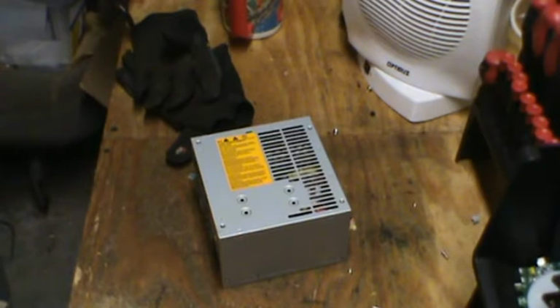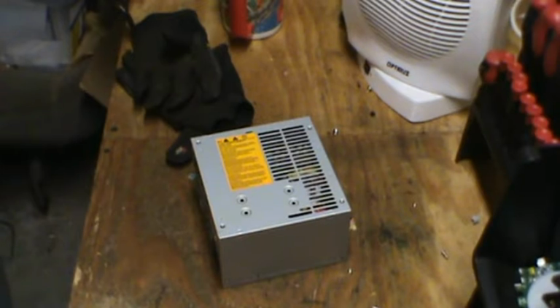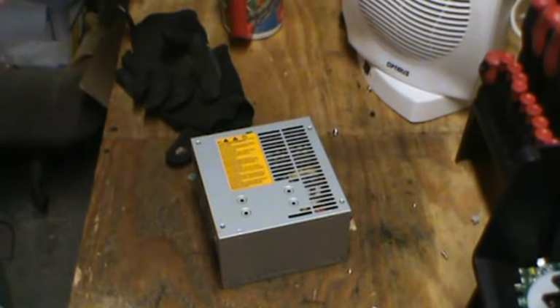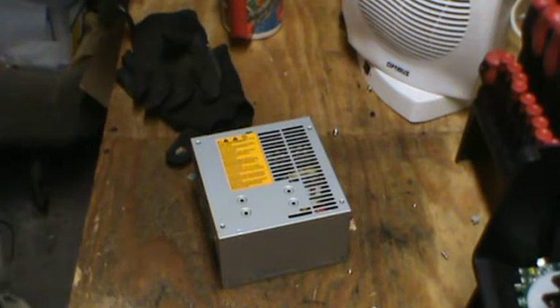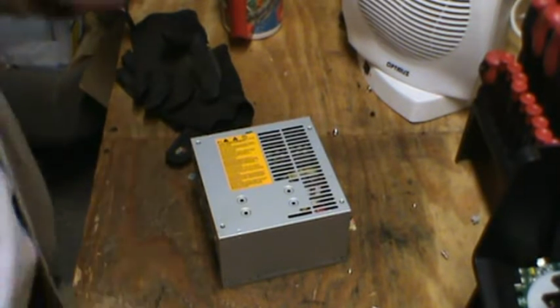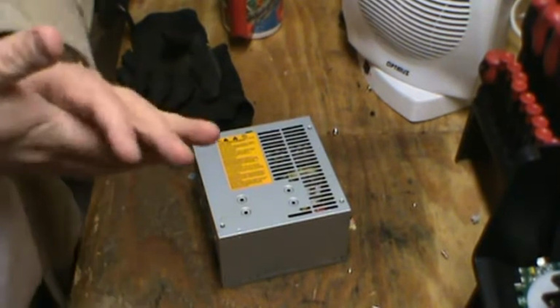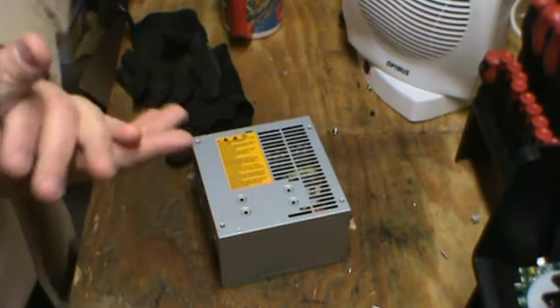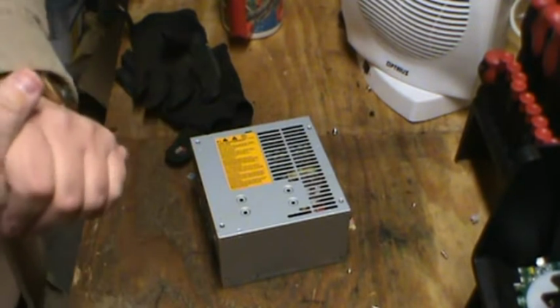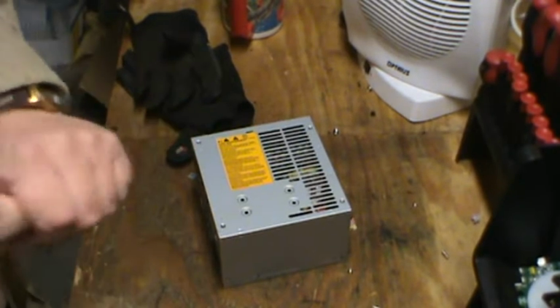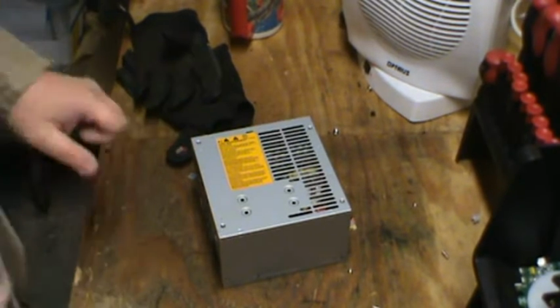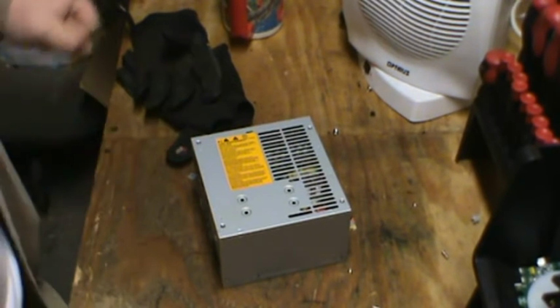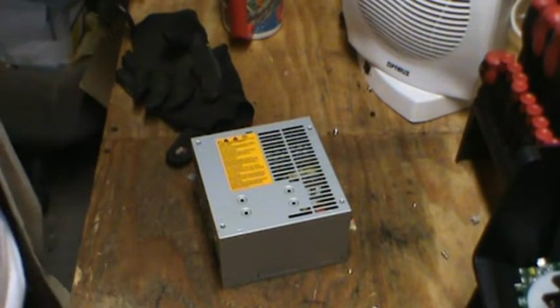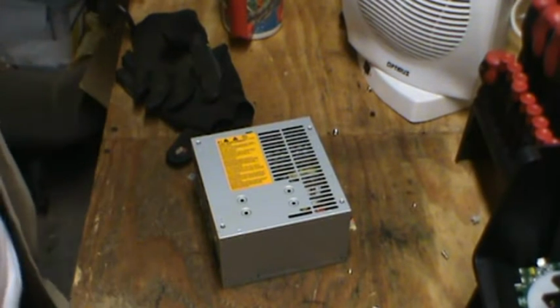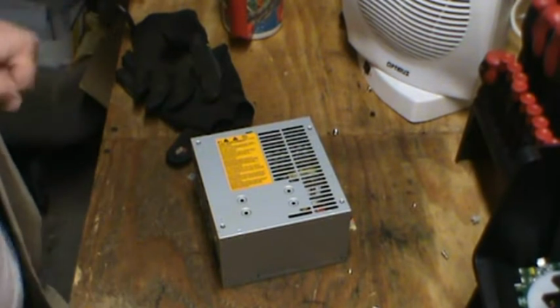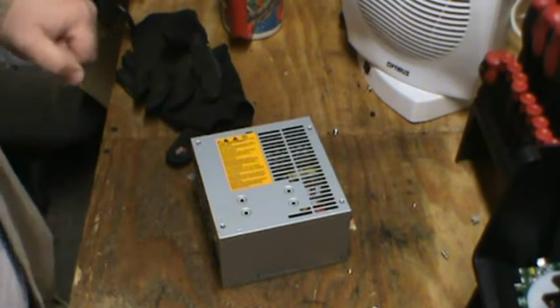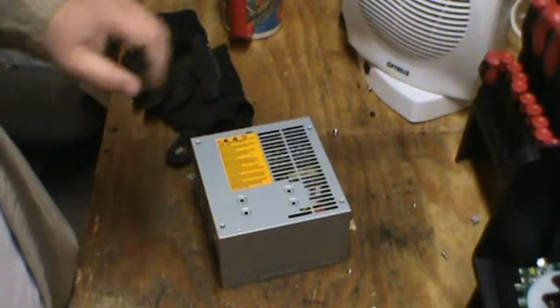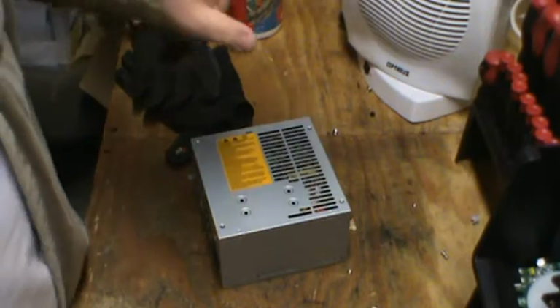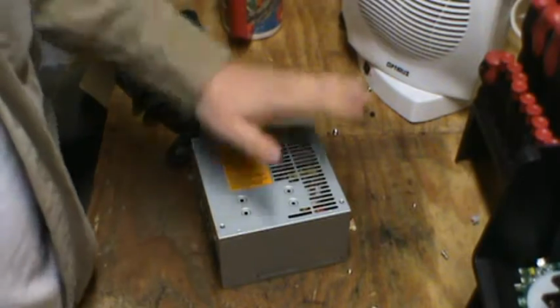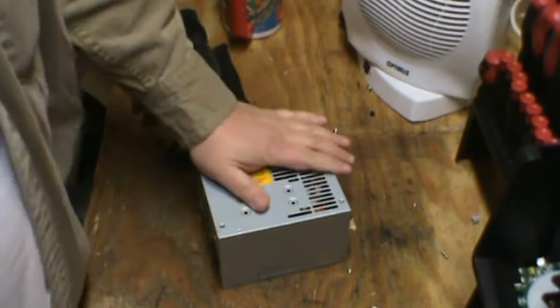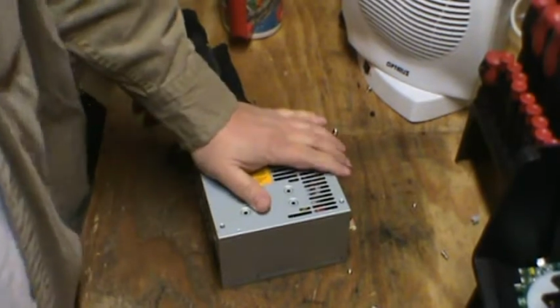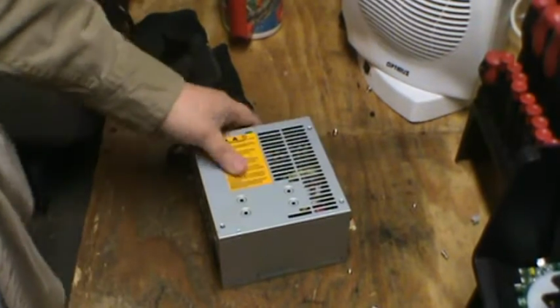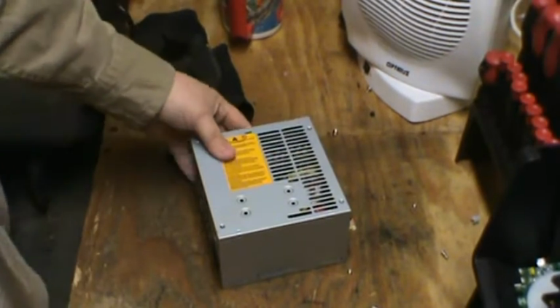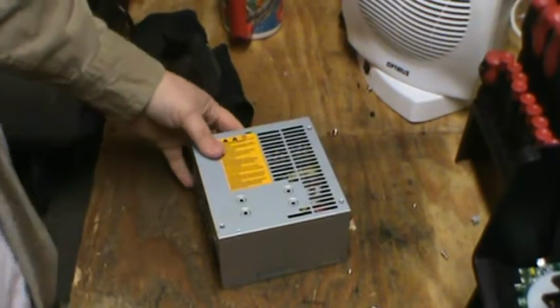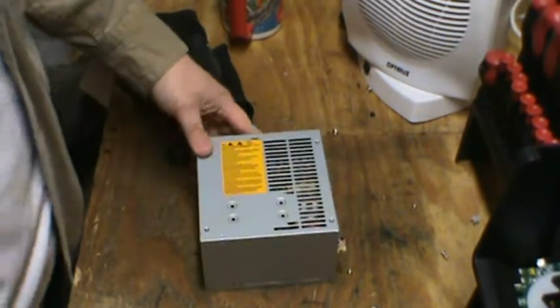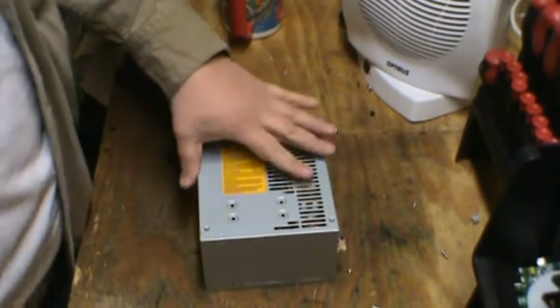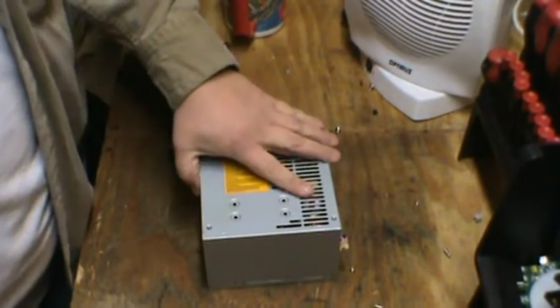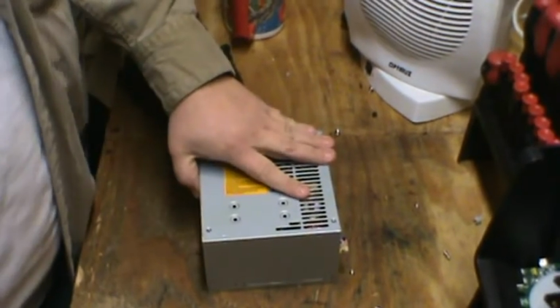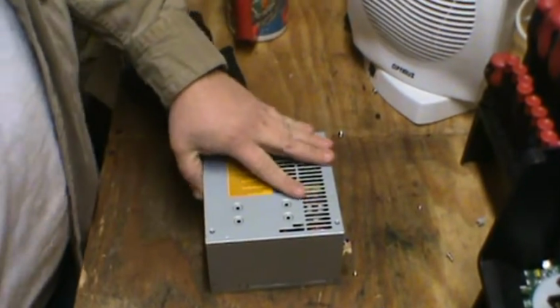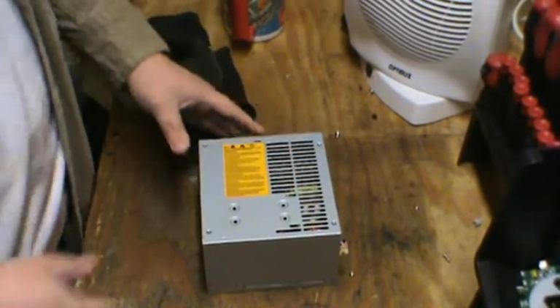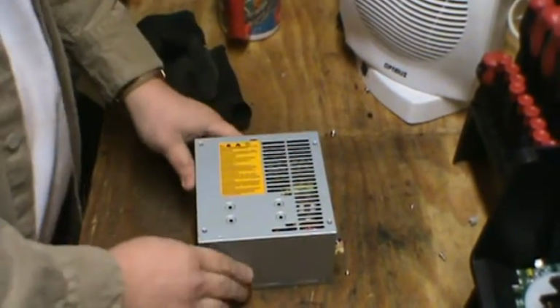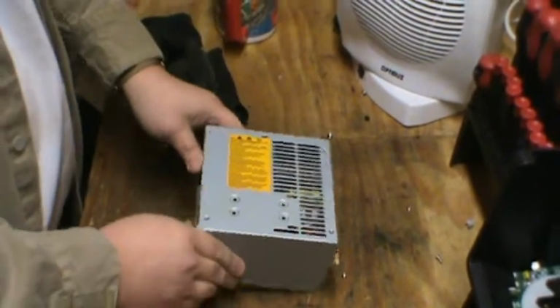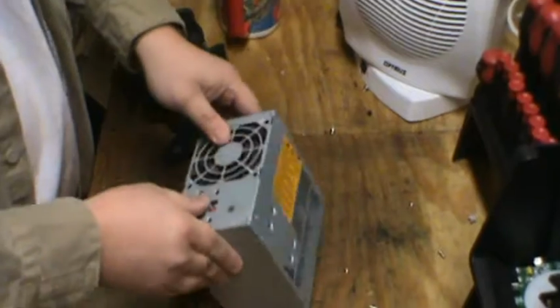Hi there, welcome to another episode of Scrapnel with Moose. Today we're going to take apart a power supply that came out of a computer that I just scrapped in a recent video.